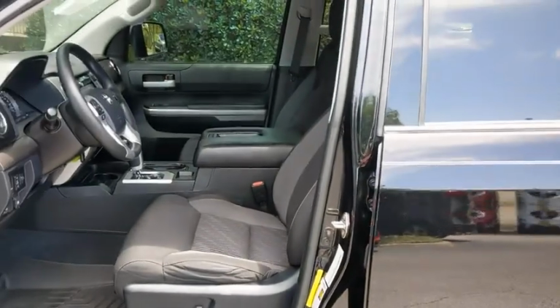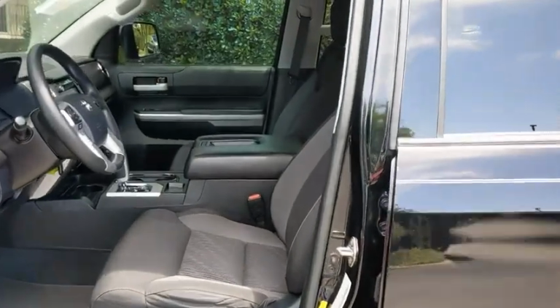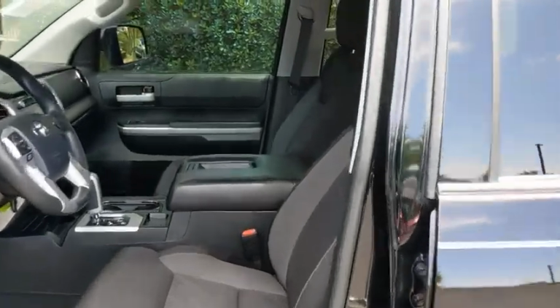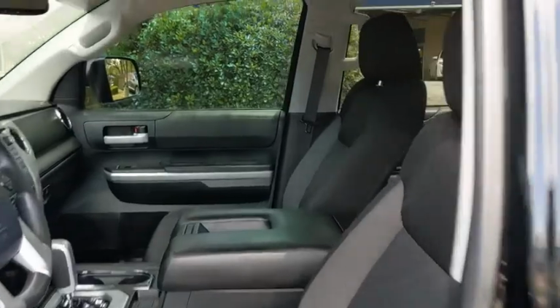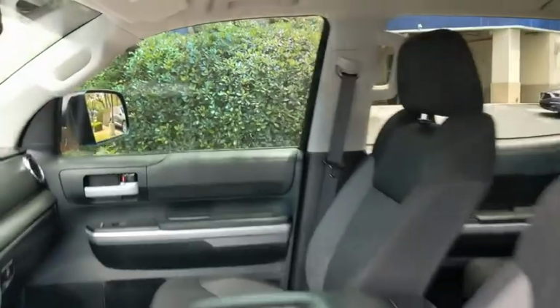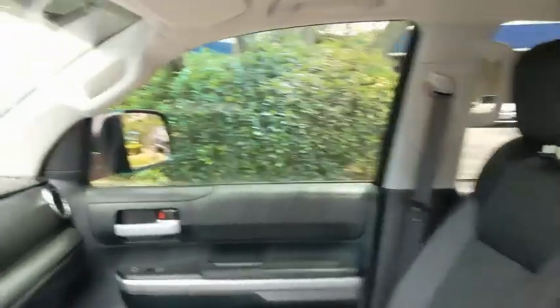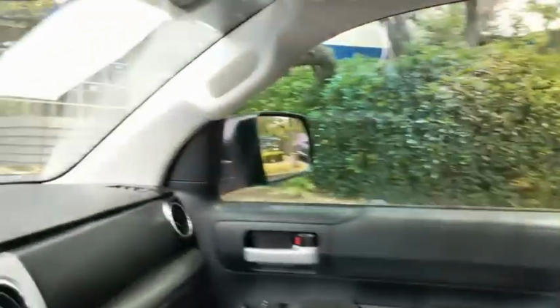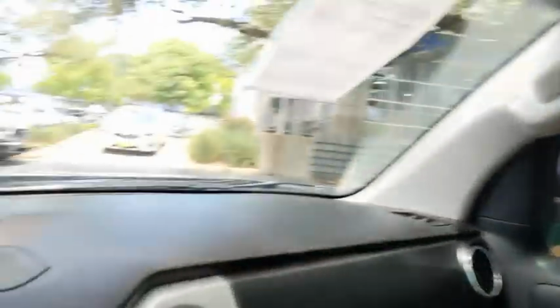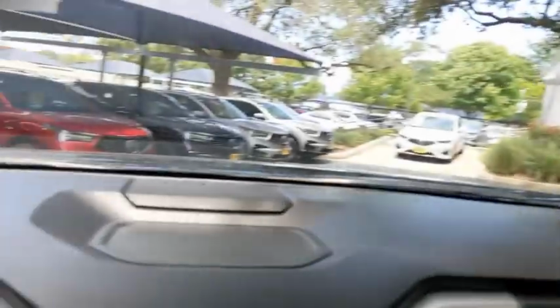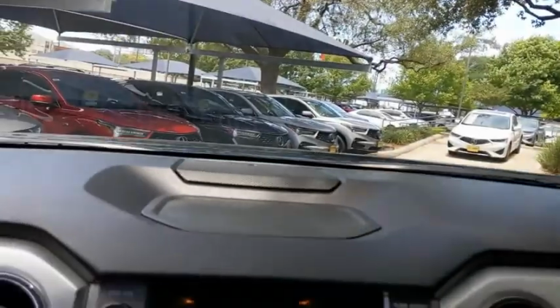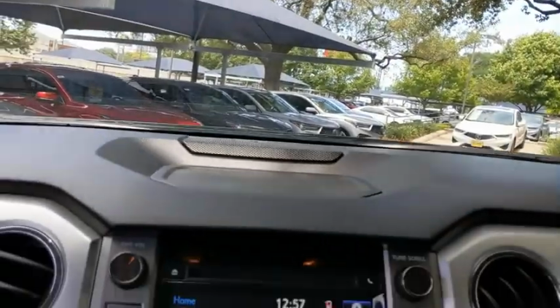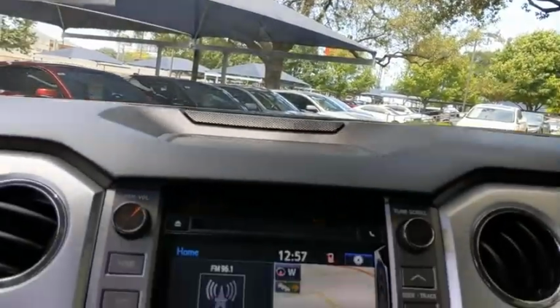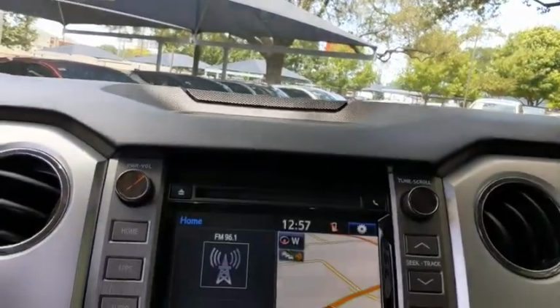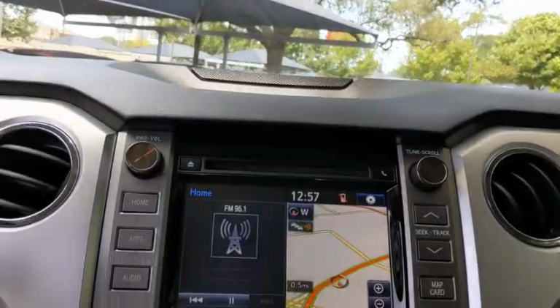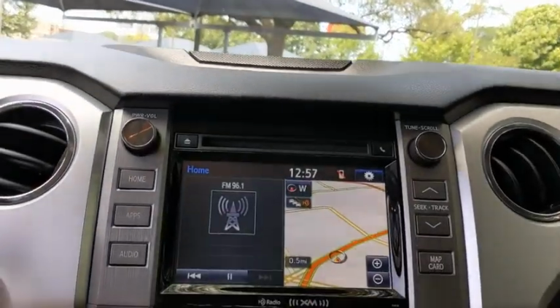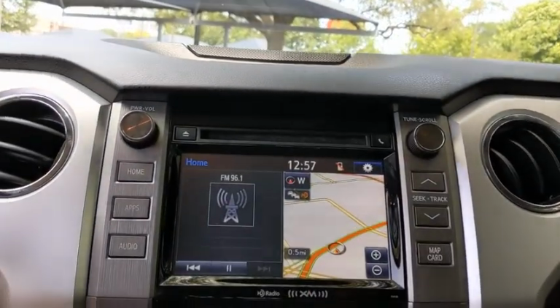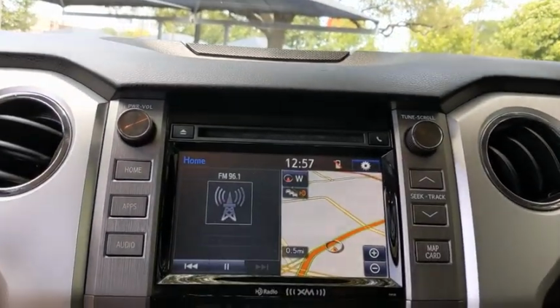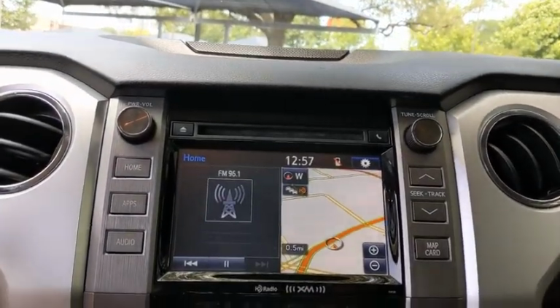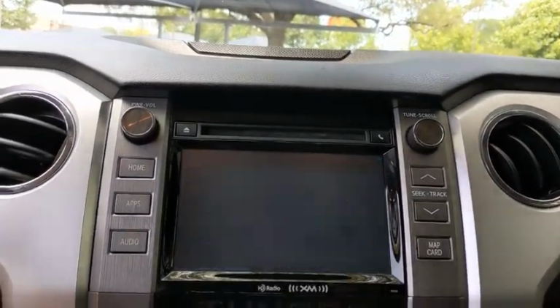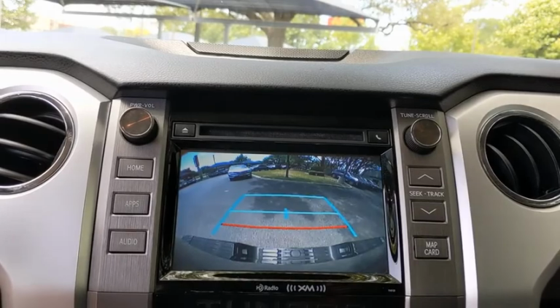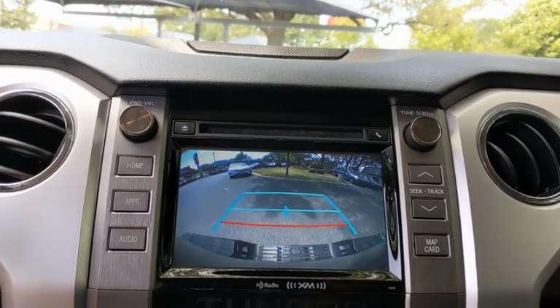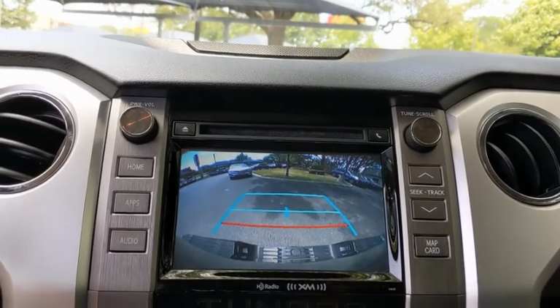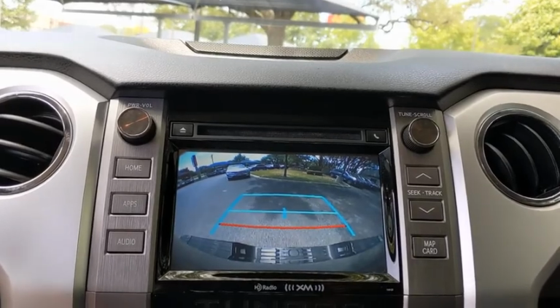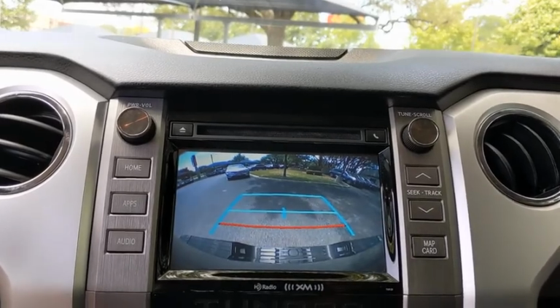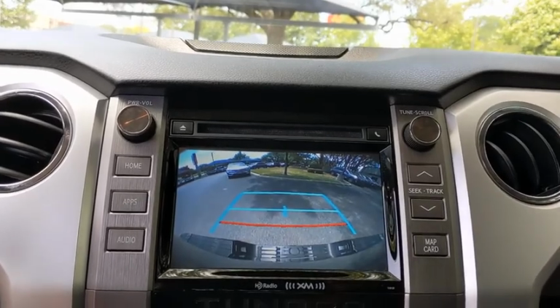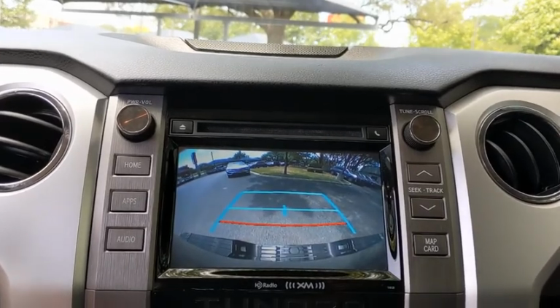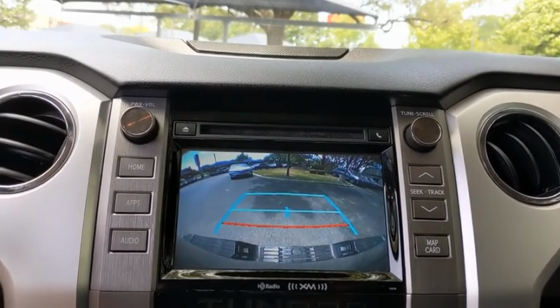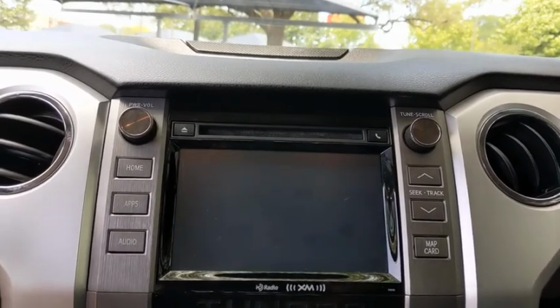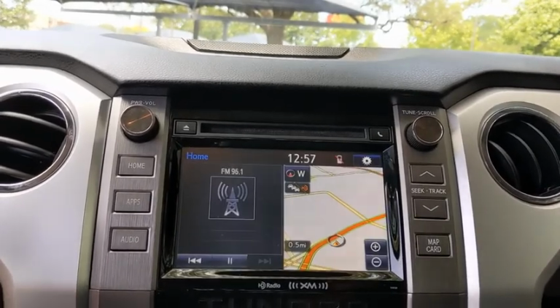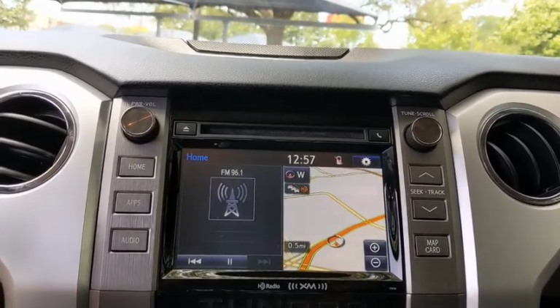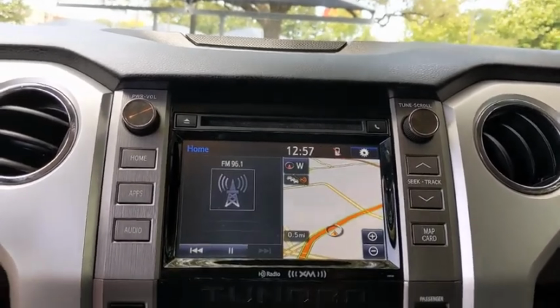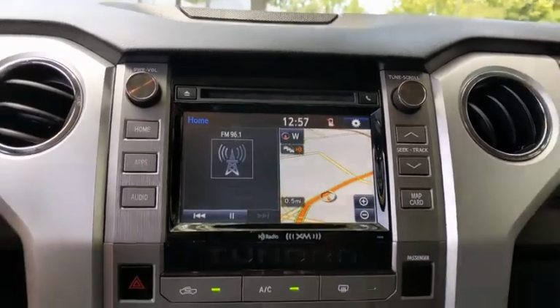AM-FM stereo radio, rear defrost, power door locks, power windows, passenger airbags, fog lamps, child safety locks, CD player, MP3 player.